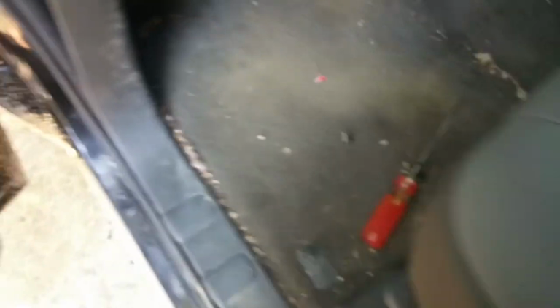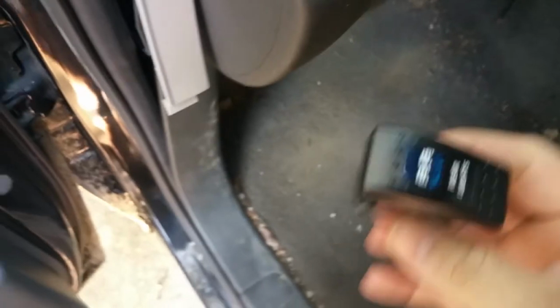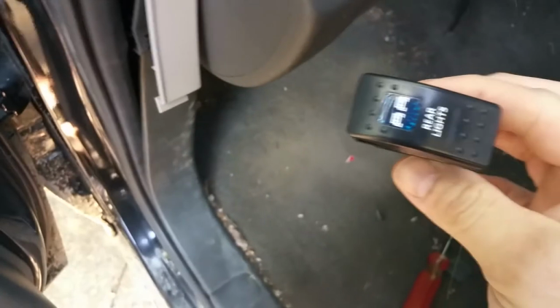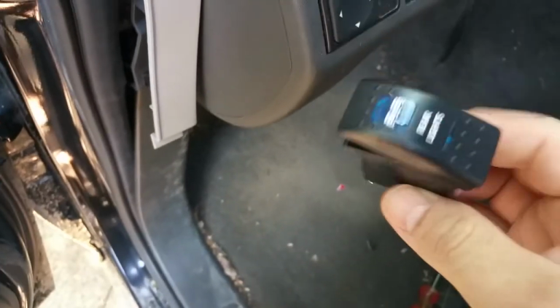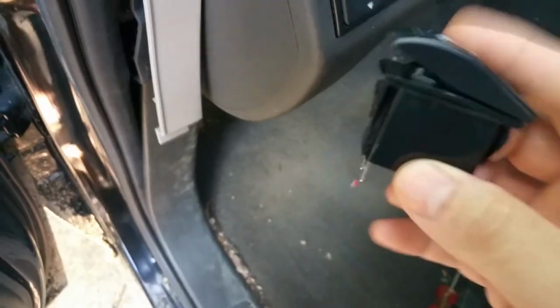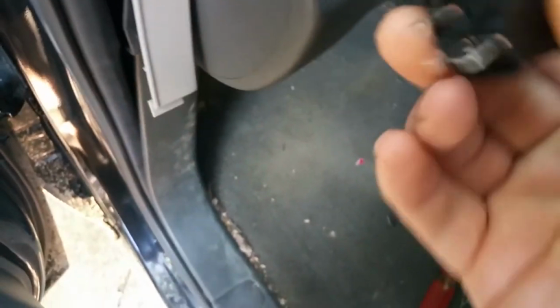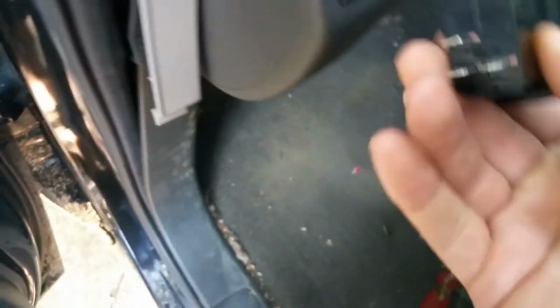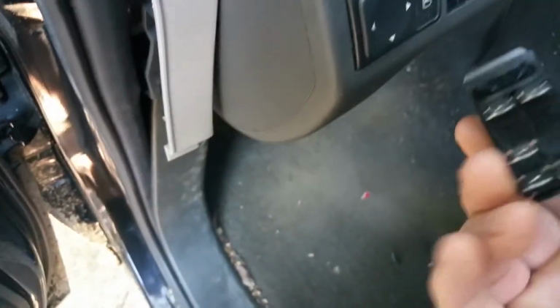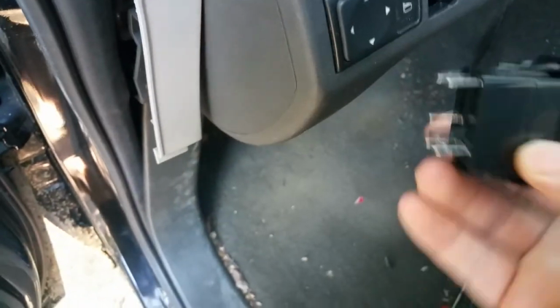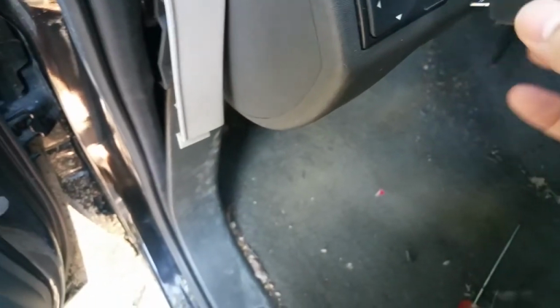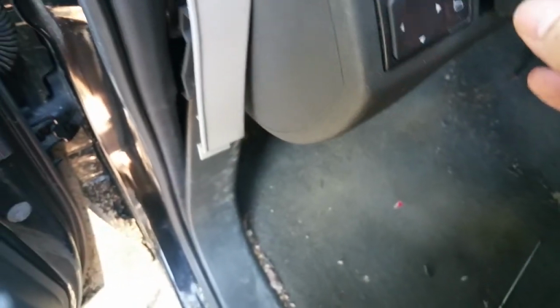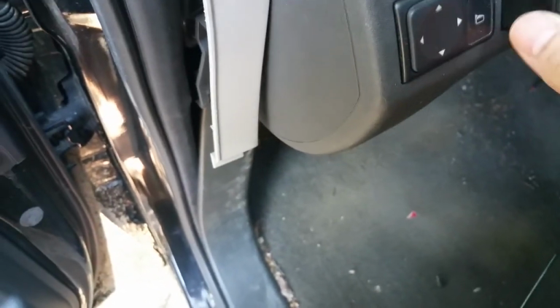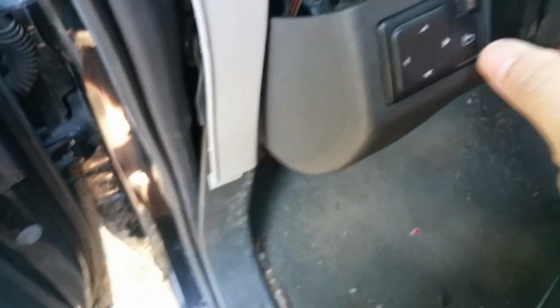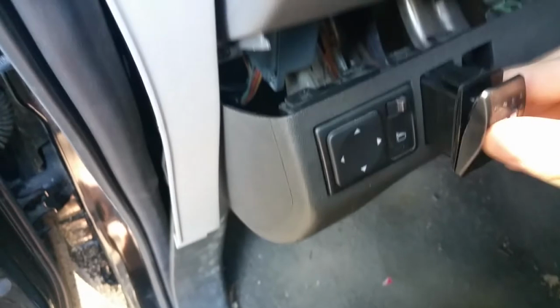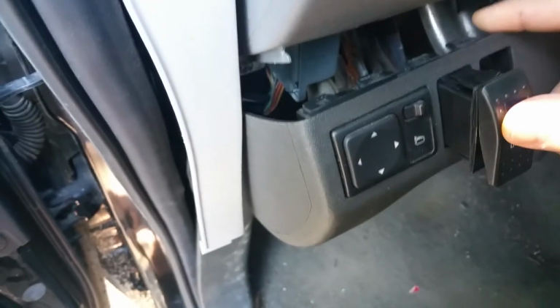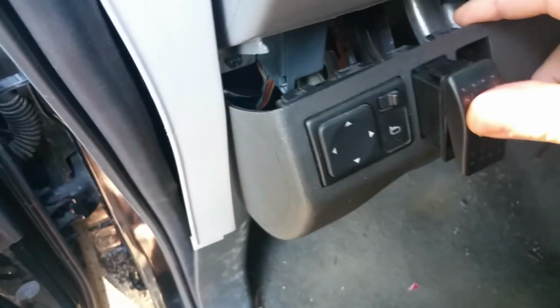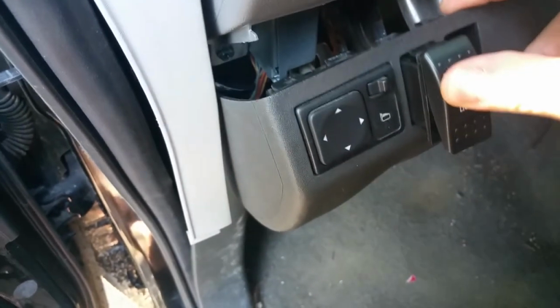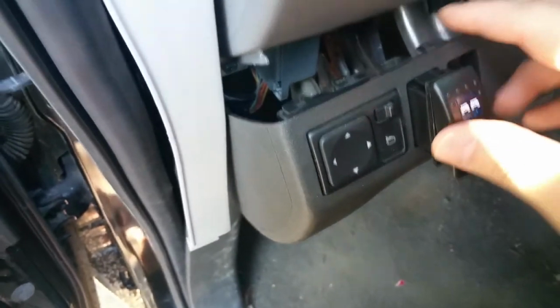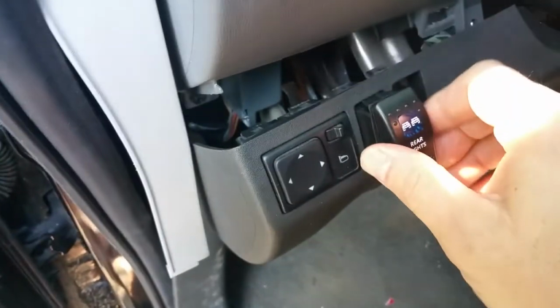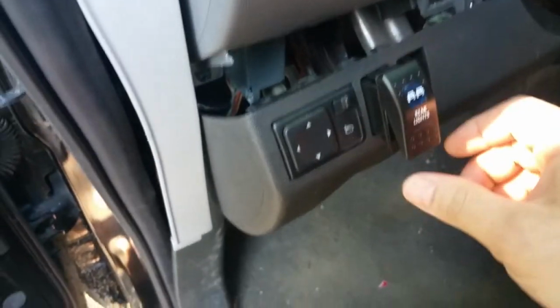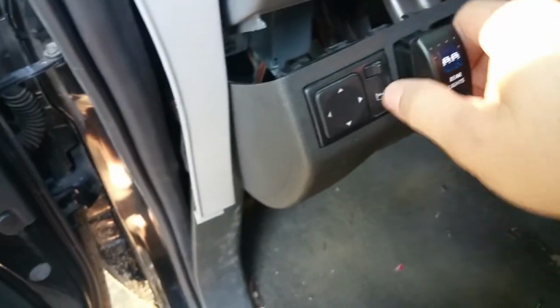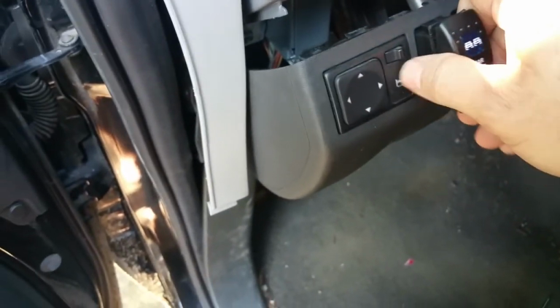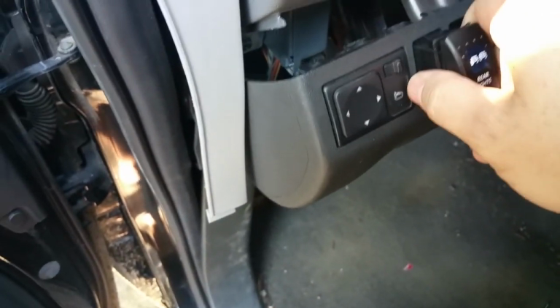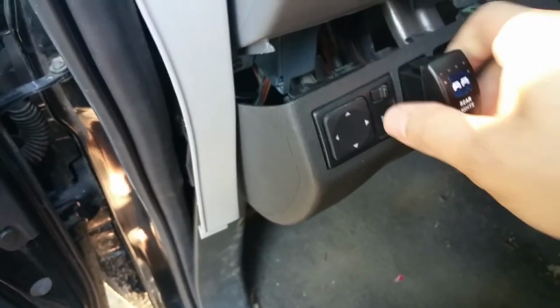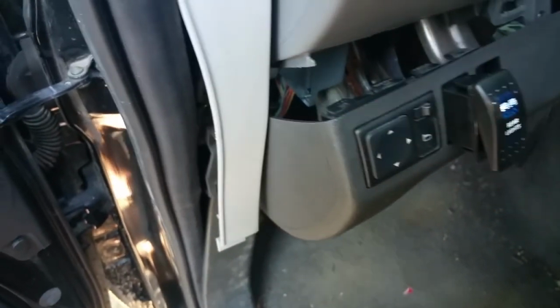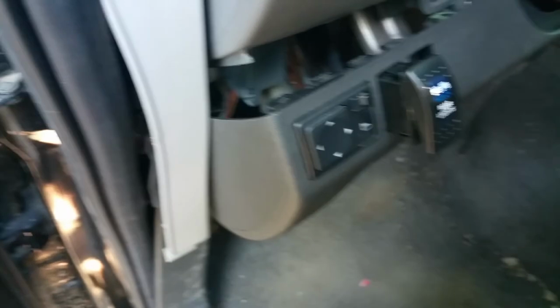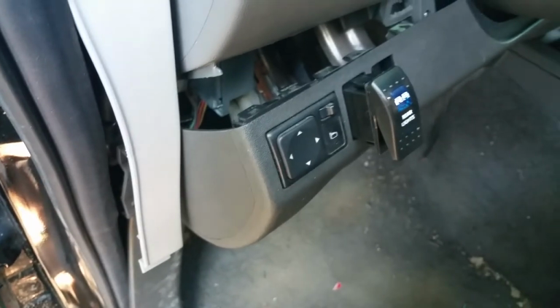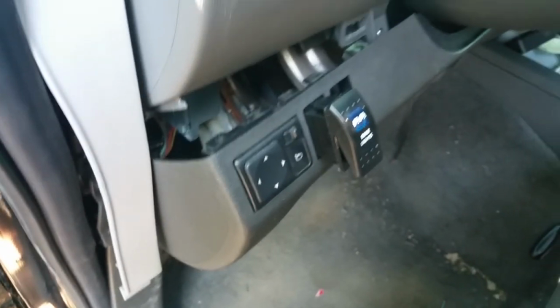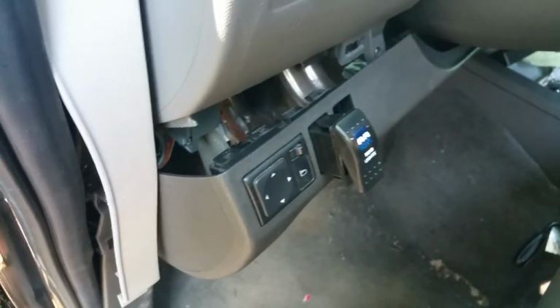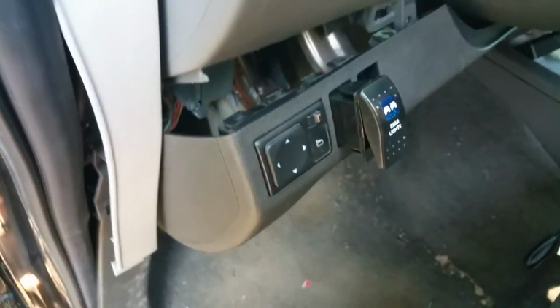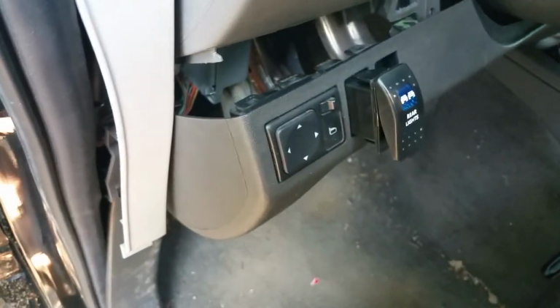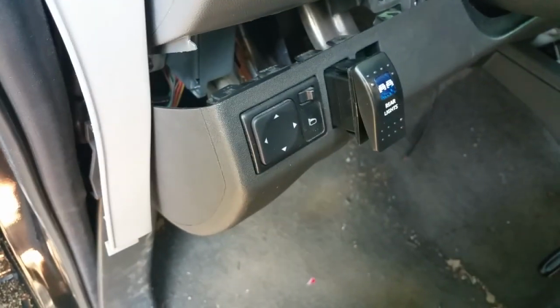These are the switches I bought, and they just slide right into there, but I'm not gonna stick this one in yet because I still gotta run the wiring. This is the 2012 Nissan Xterra.